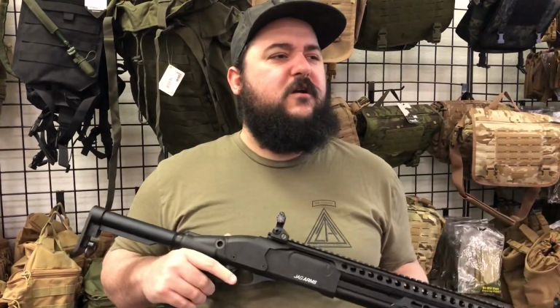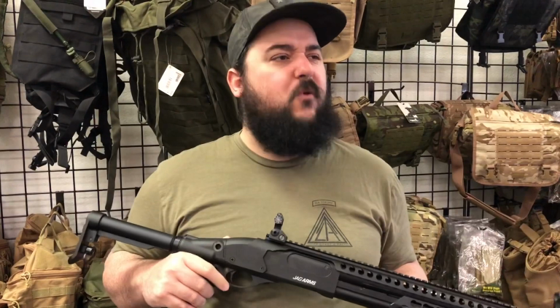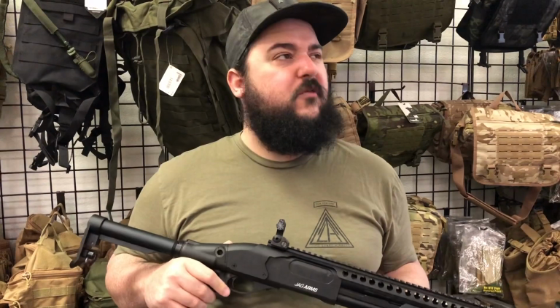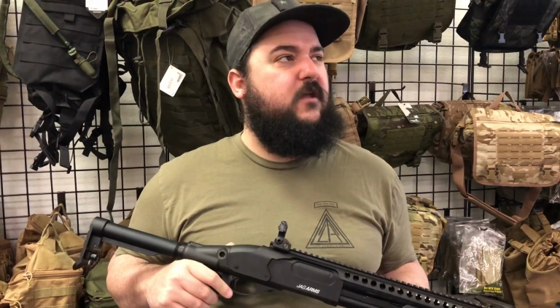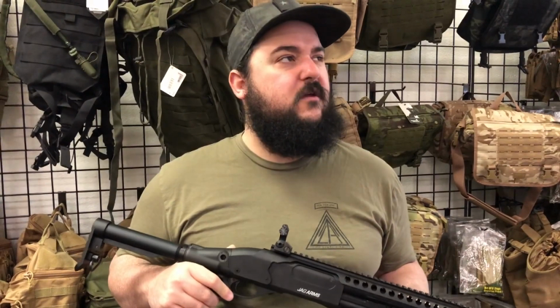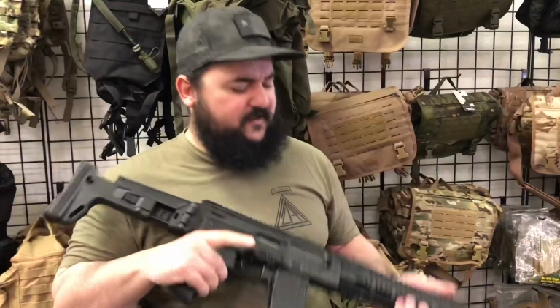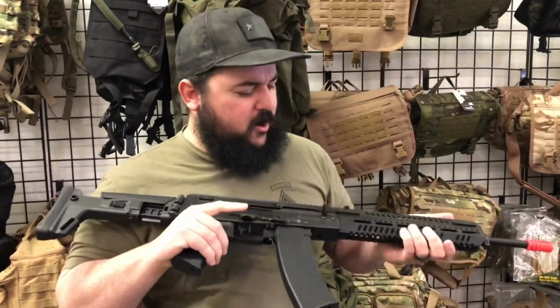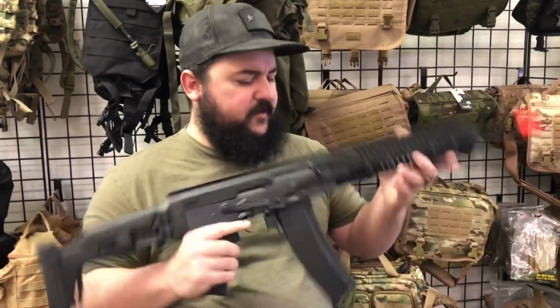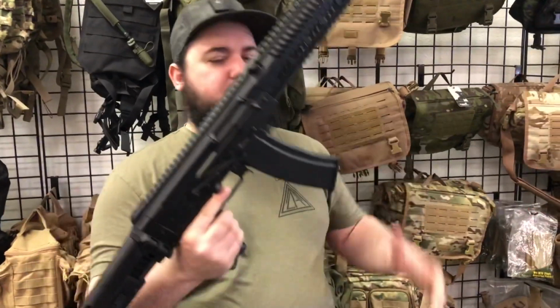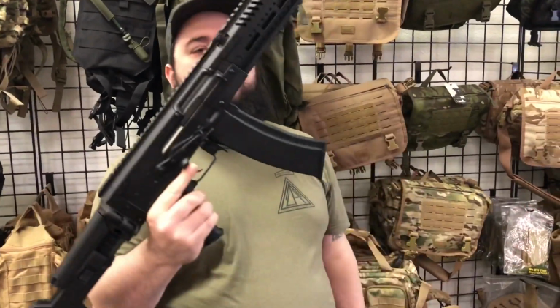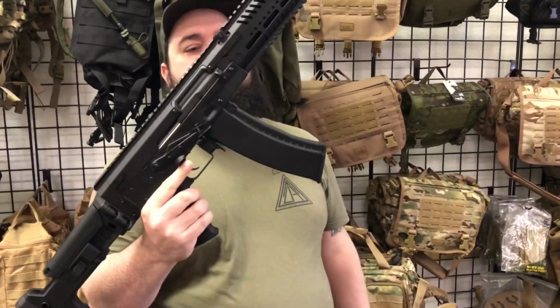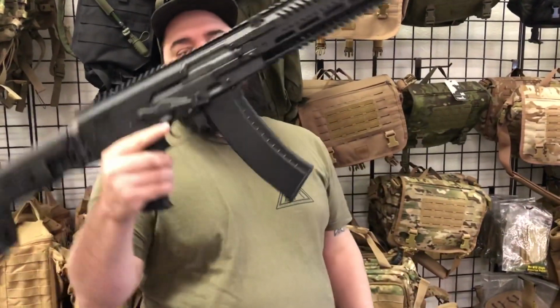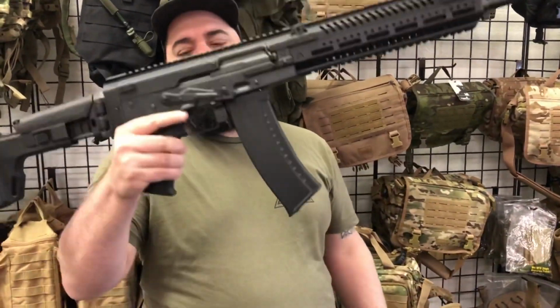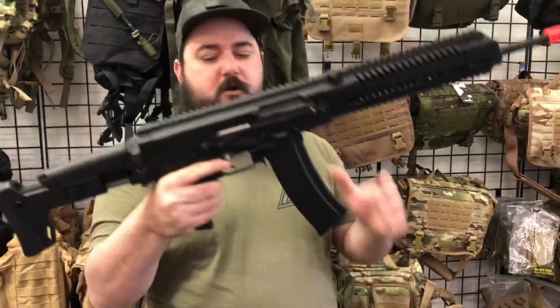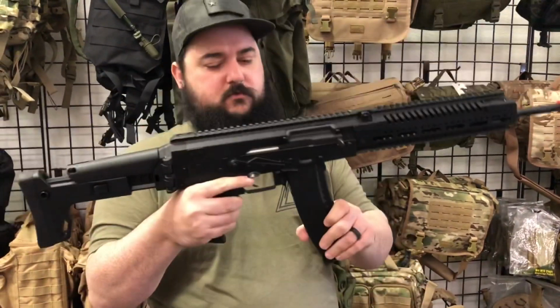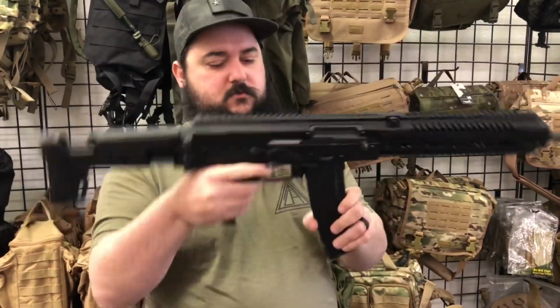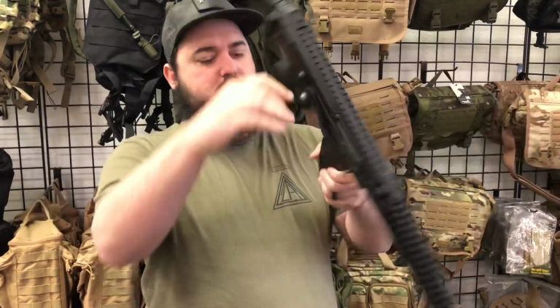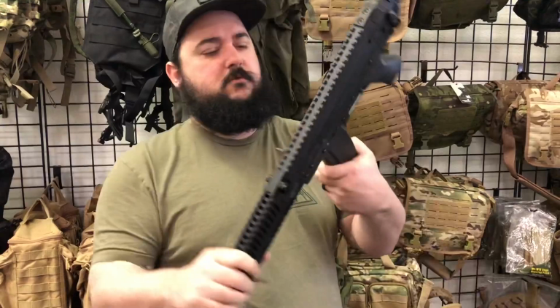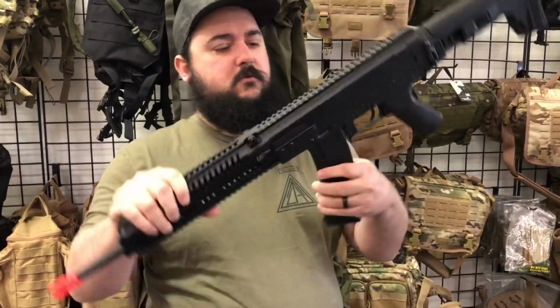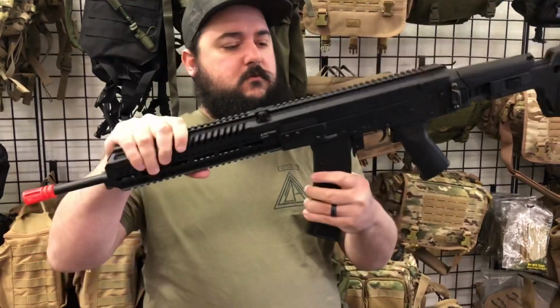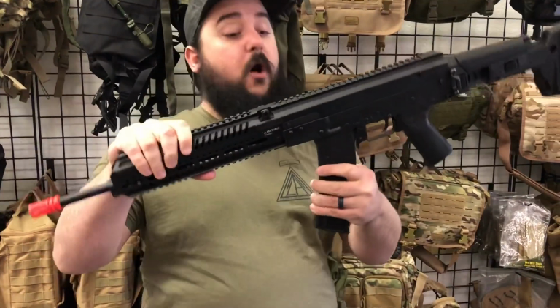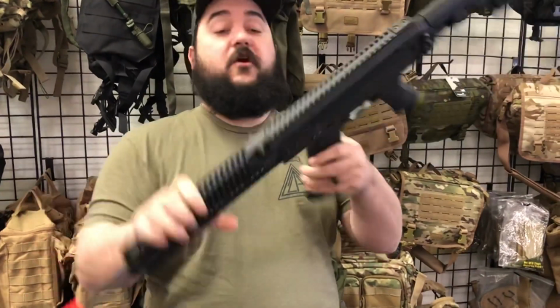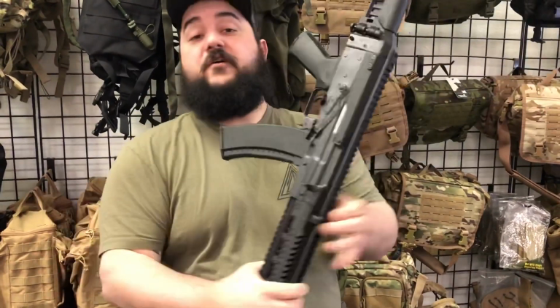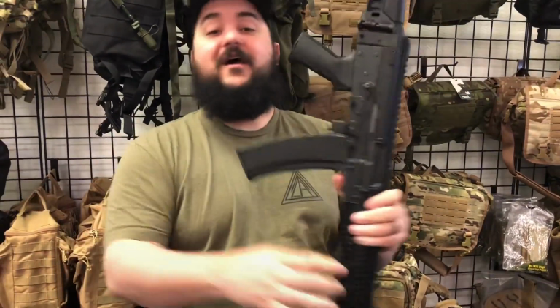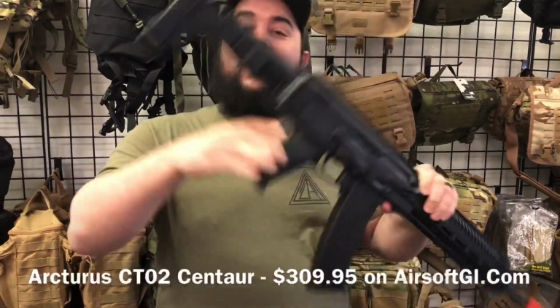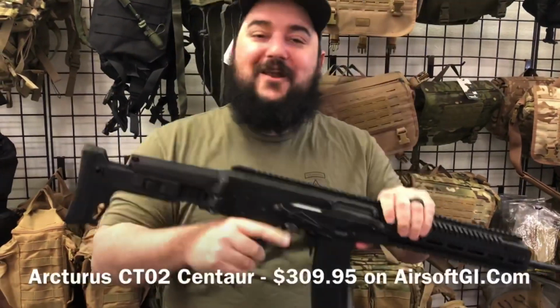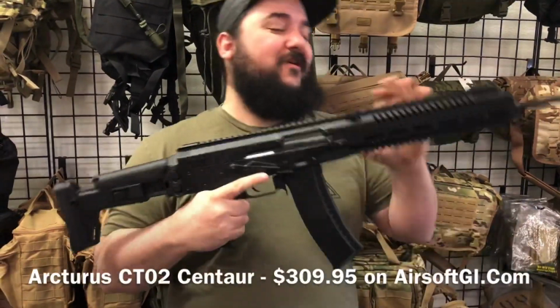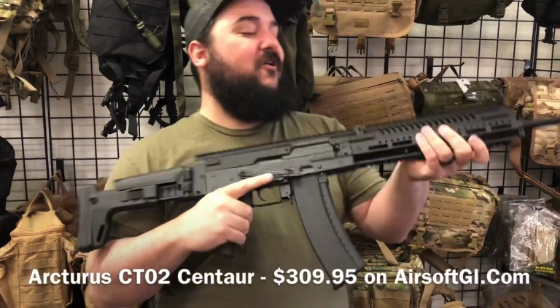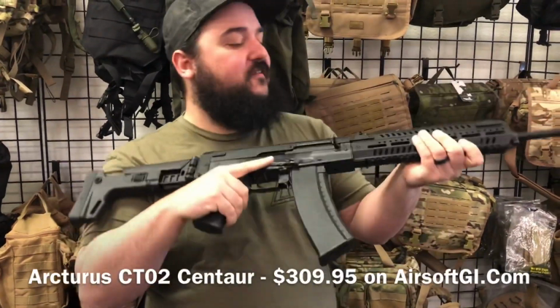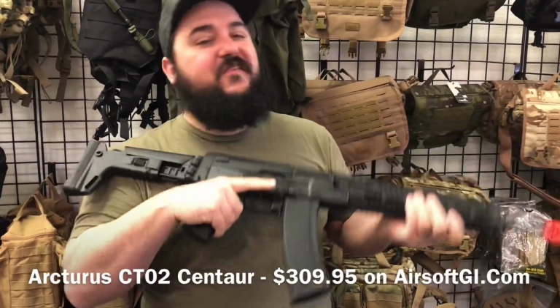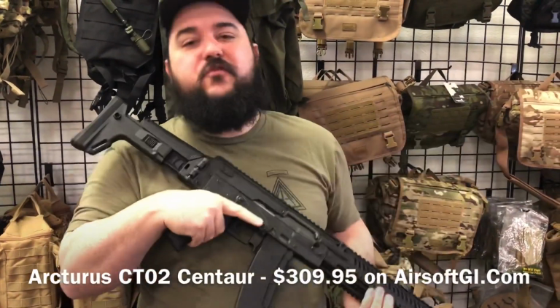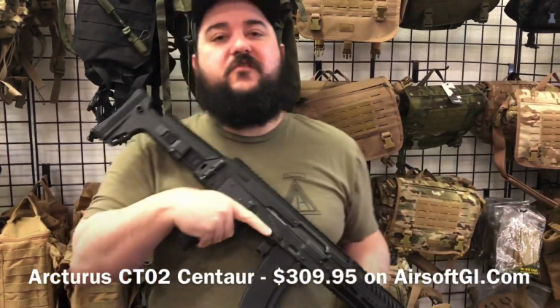So what was number three? It's the Arcturus. At number three is the Arcturus CTO2 Centaur.